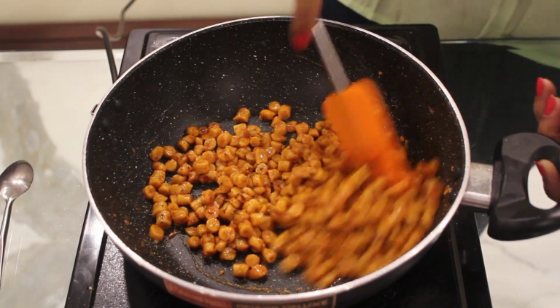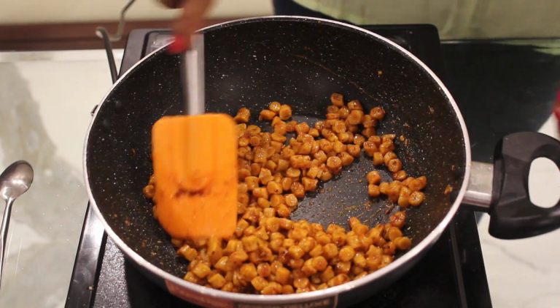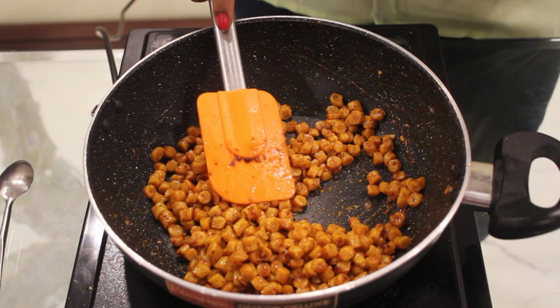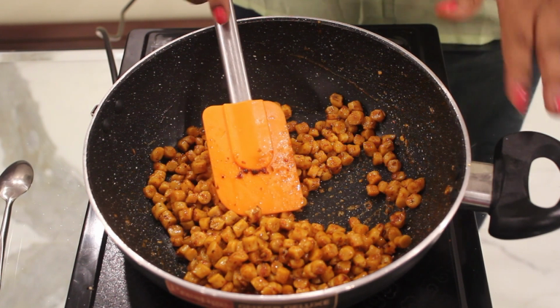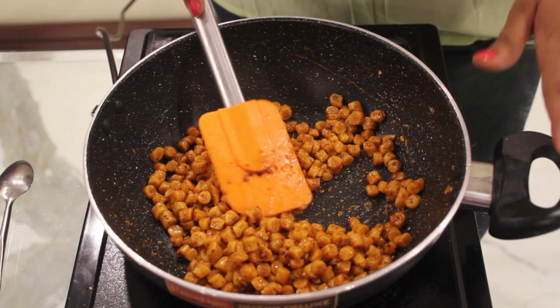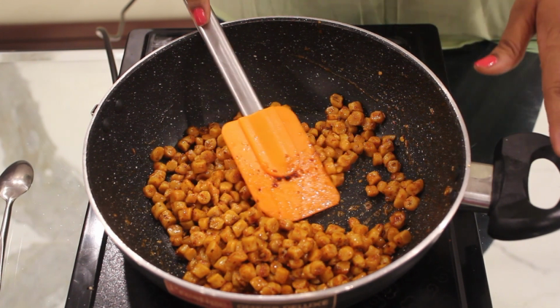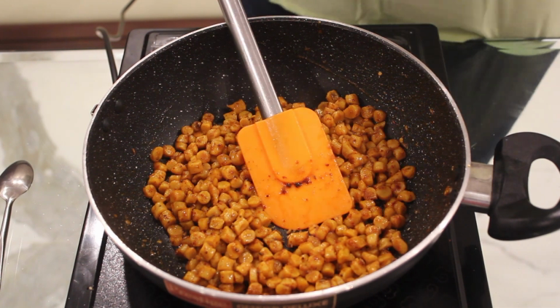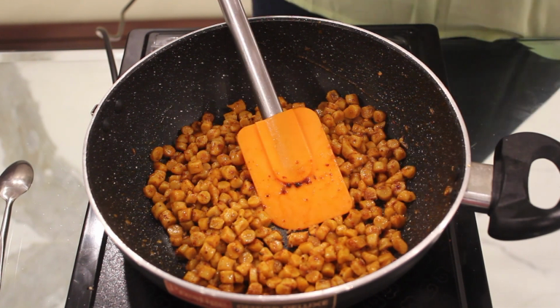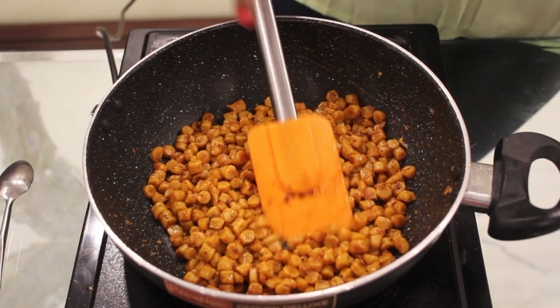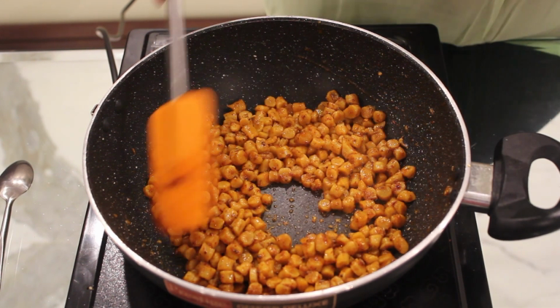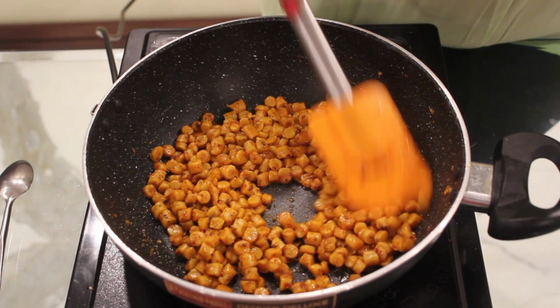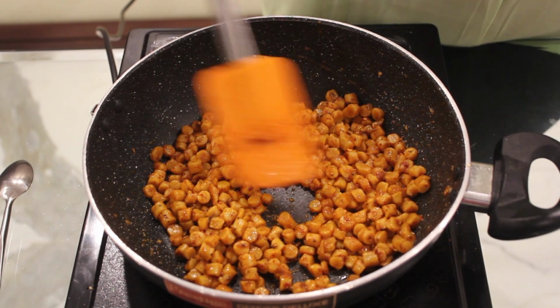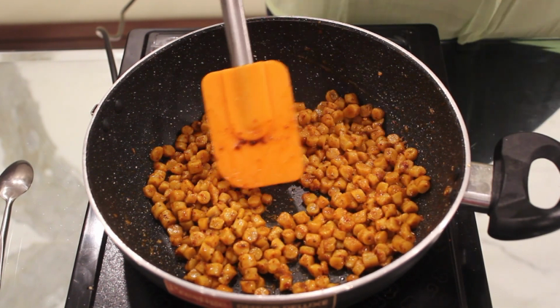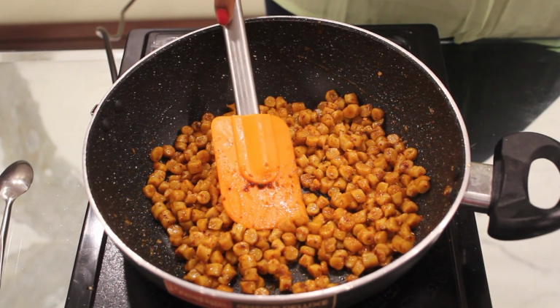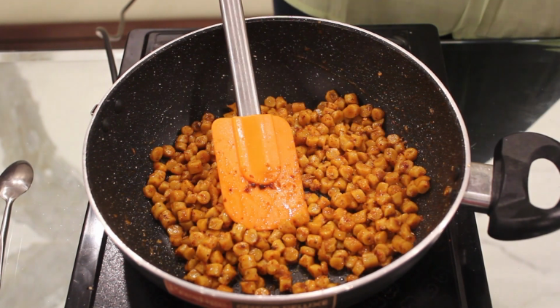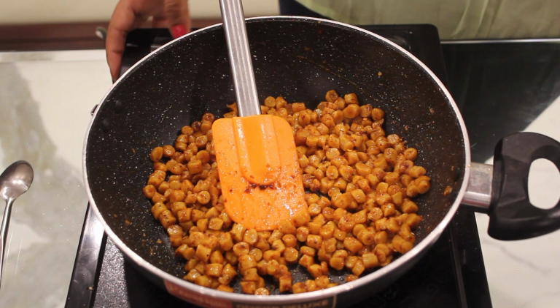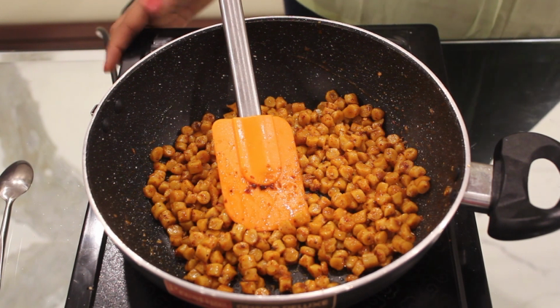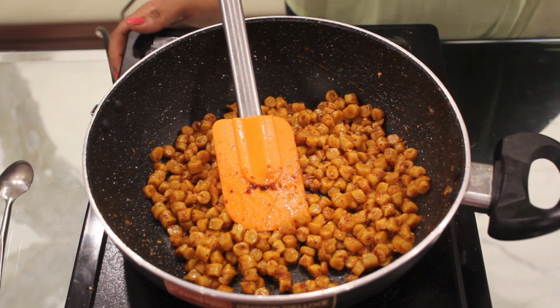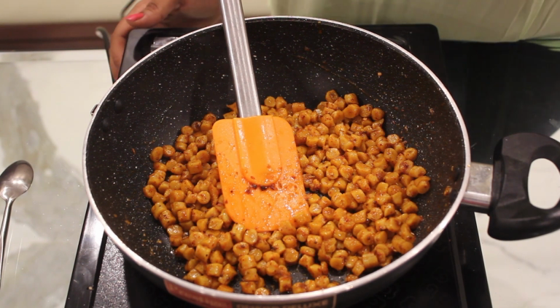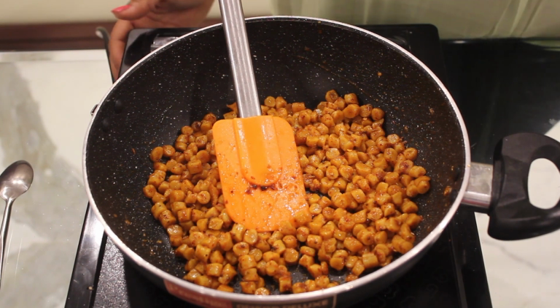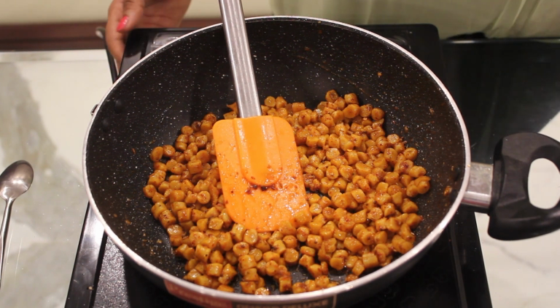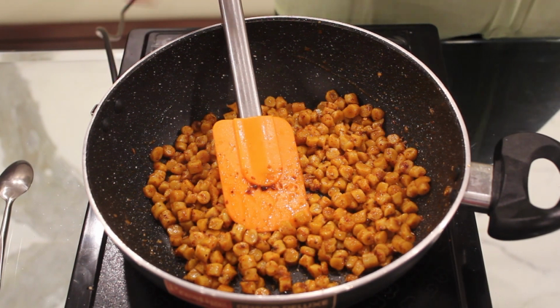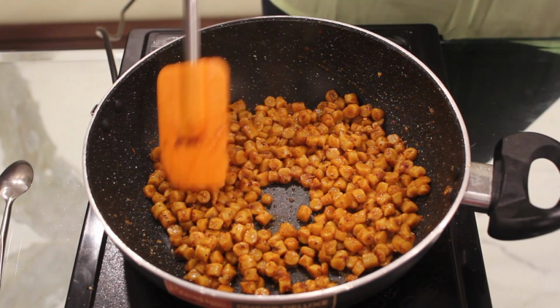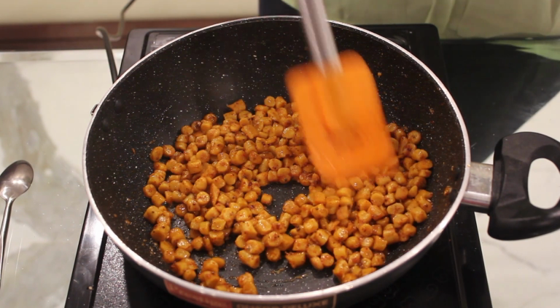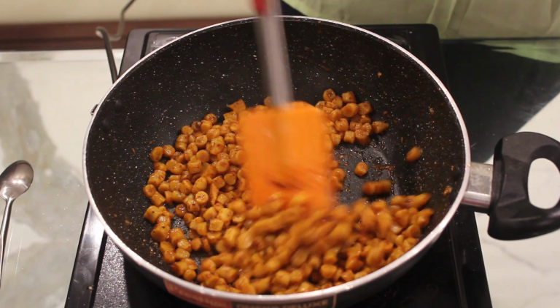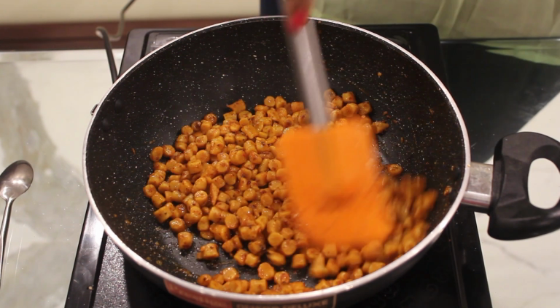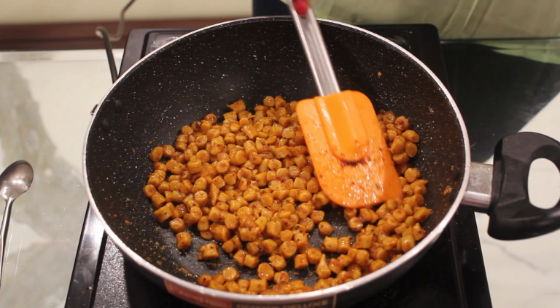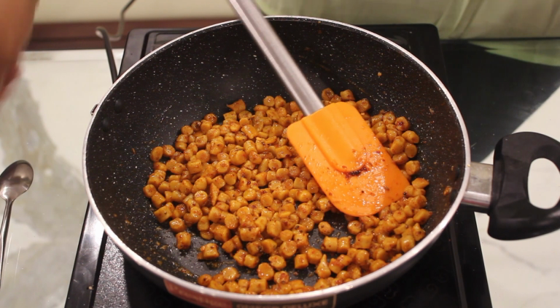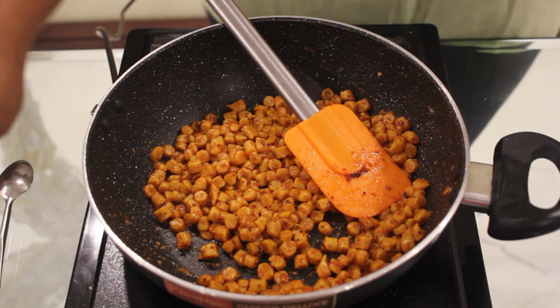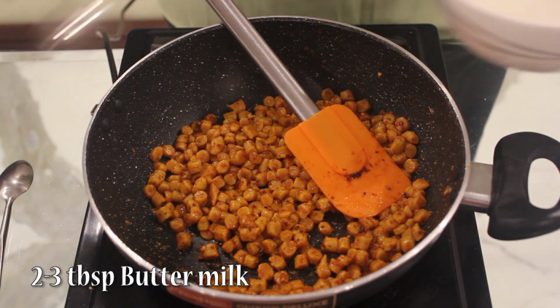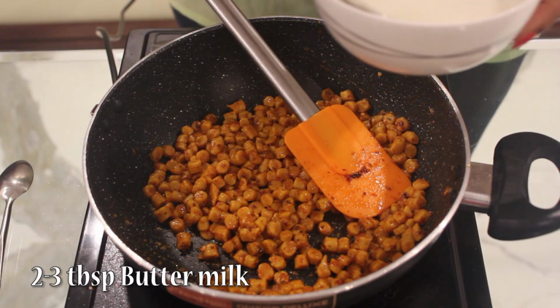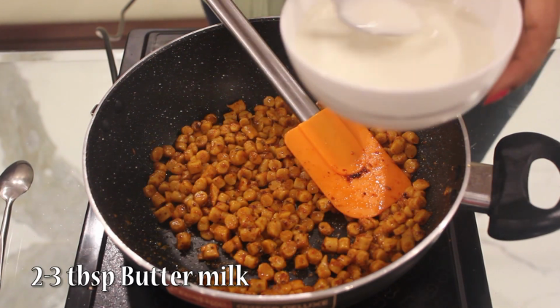Now I'm going to mix everything properly. Gatta sabji is ready. If you want the dahi gatta sabji, we'll add buttermilk only before serving it. So I'm just adding around 2-3 tbsp.